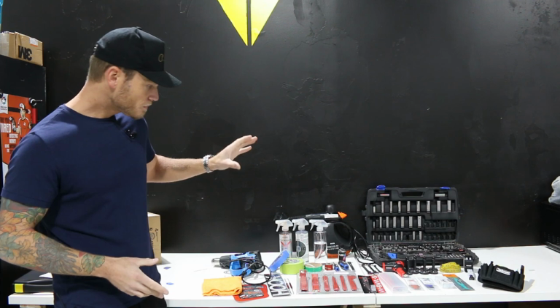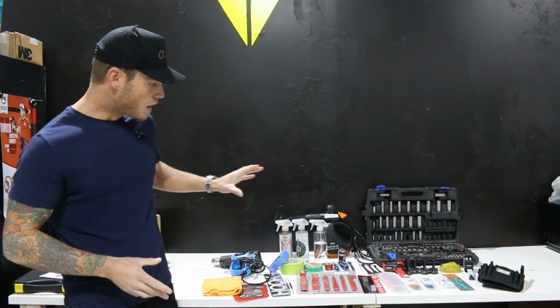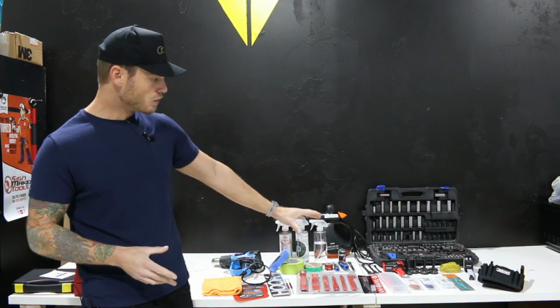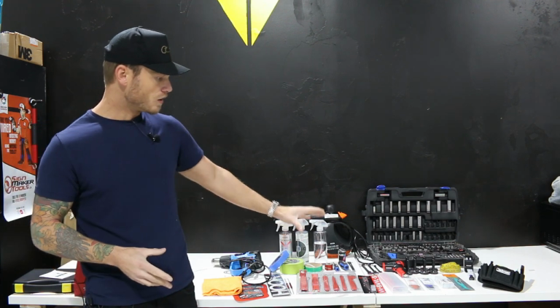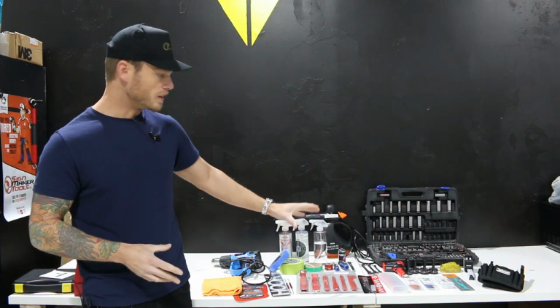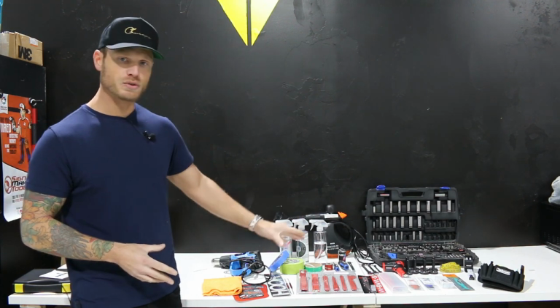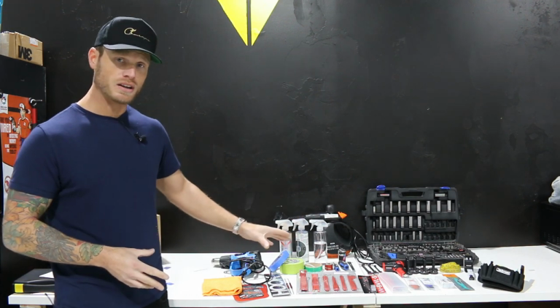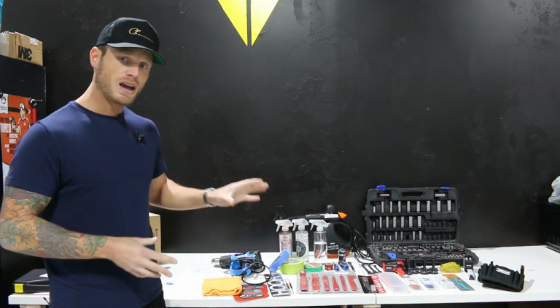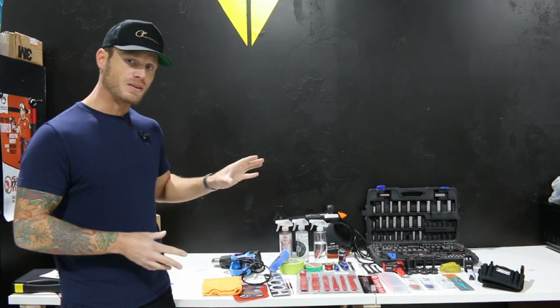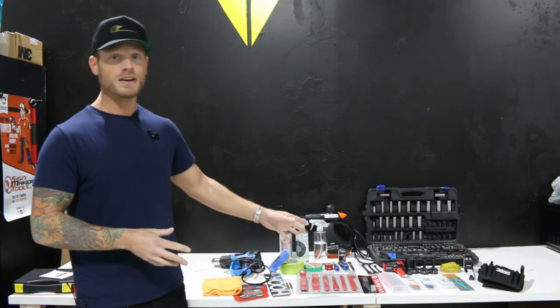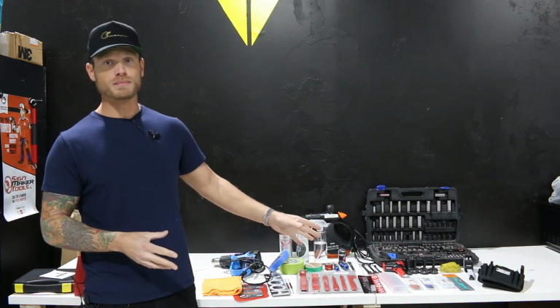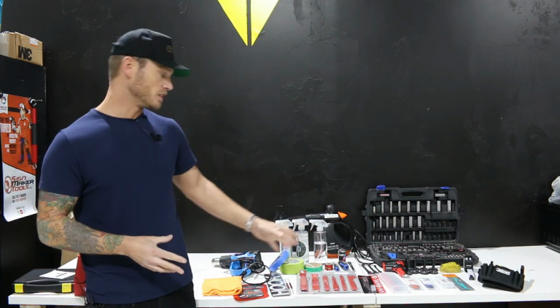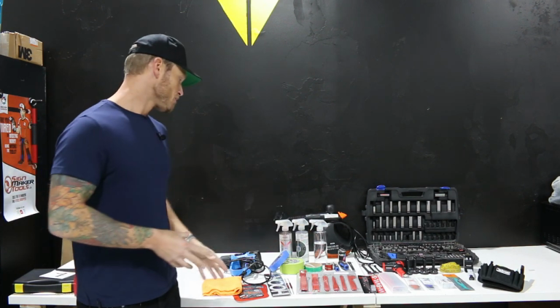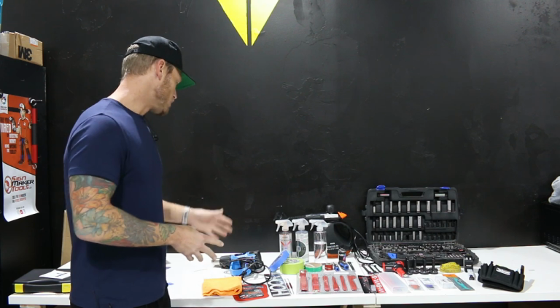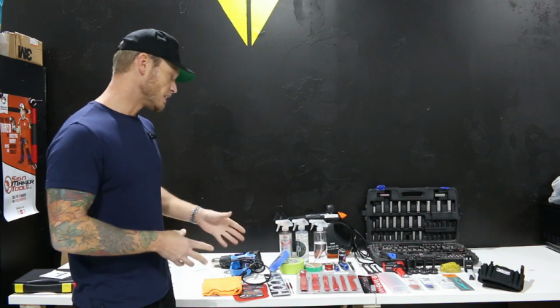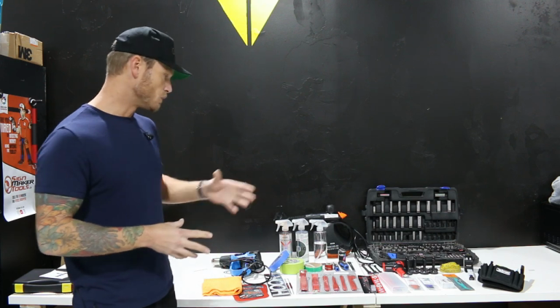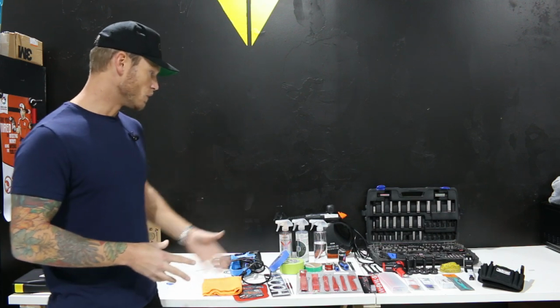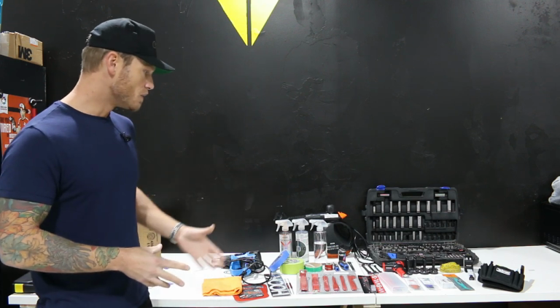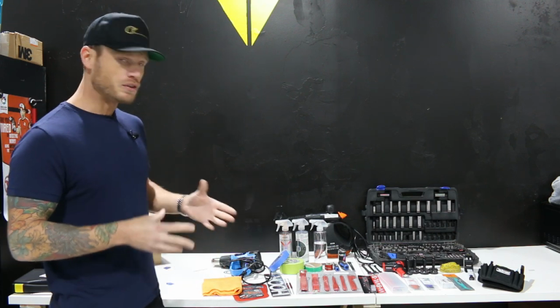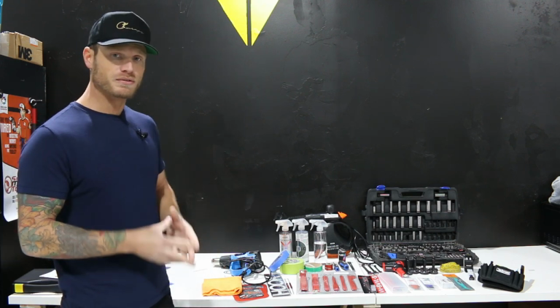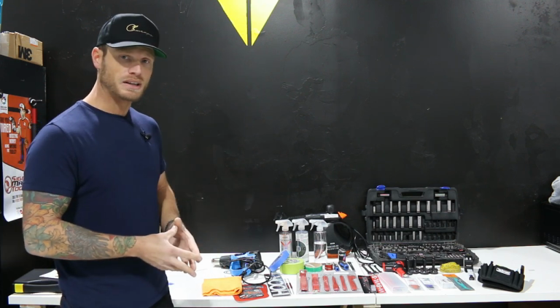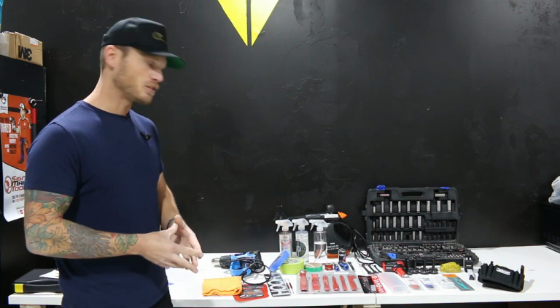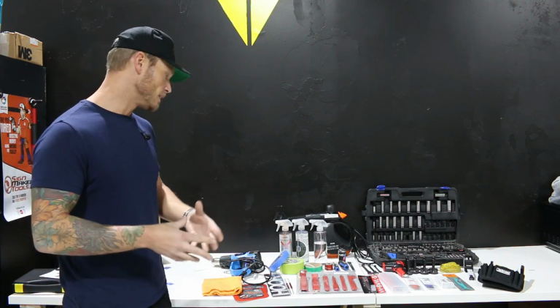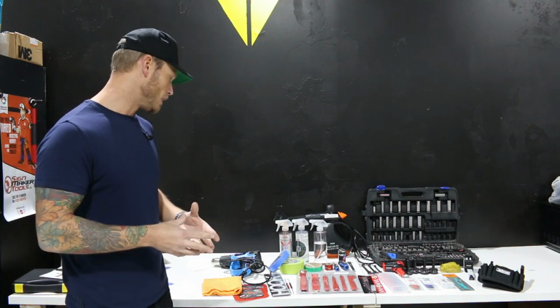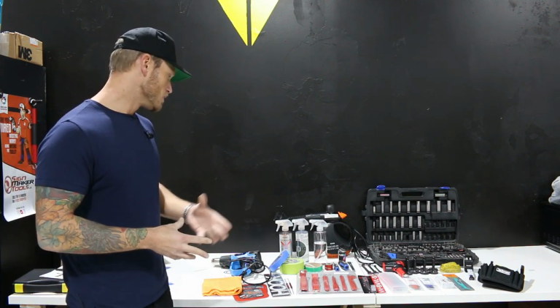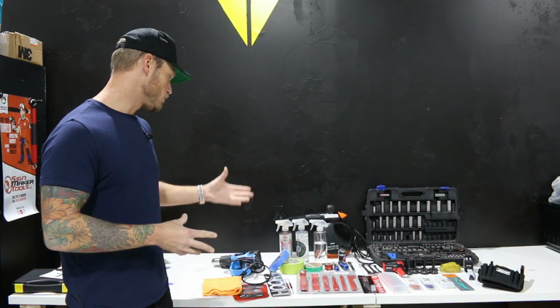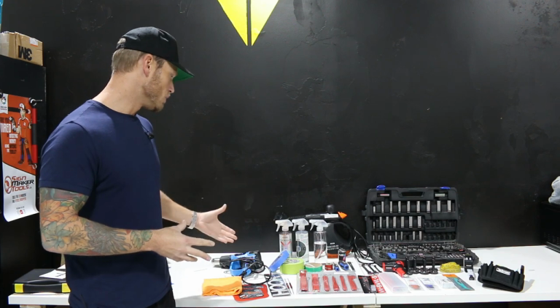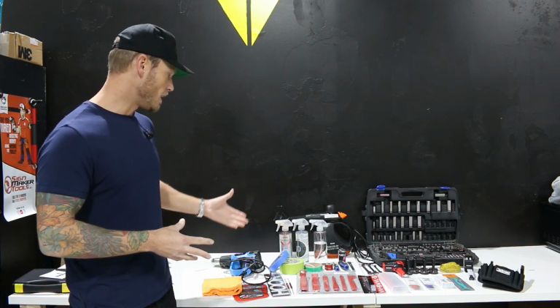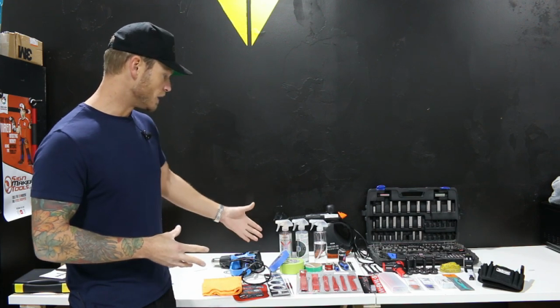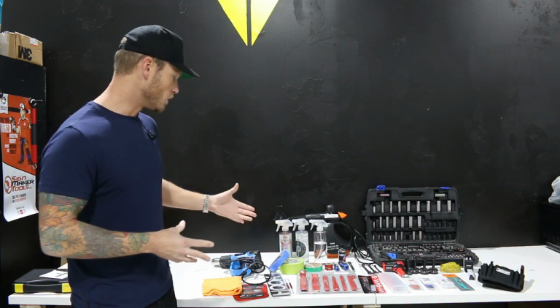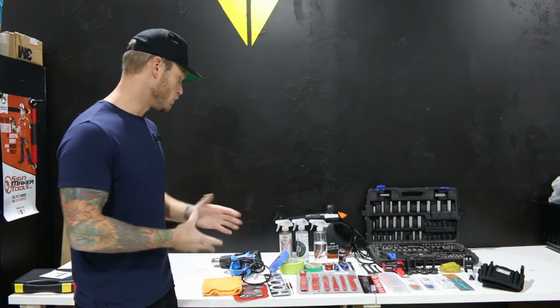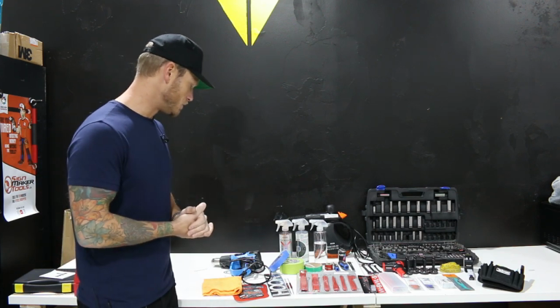I'm going to give you a rundown of what each of these tools does and why I use them. Some of these things we don't use all the time but we do use them frequently enough. So let's bring the camera in so I can show you and explain what these tools actually do.